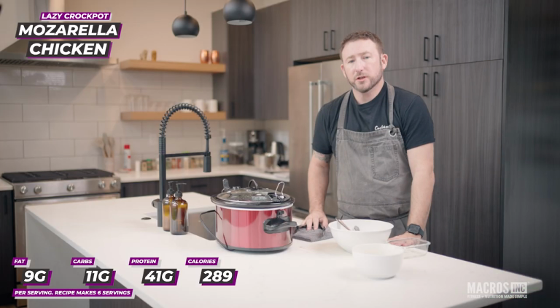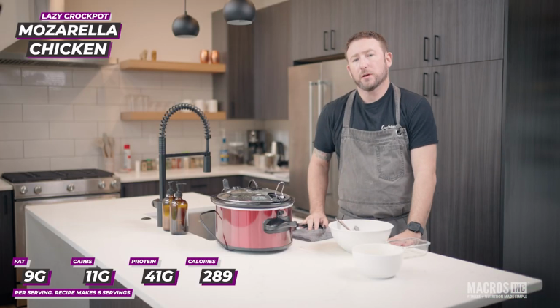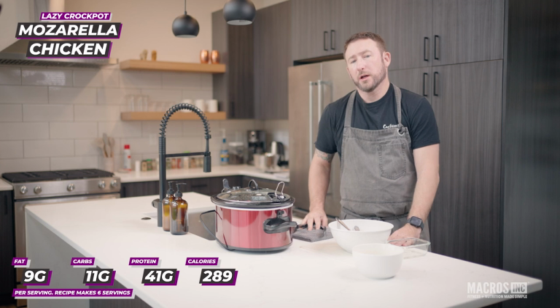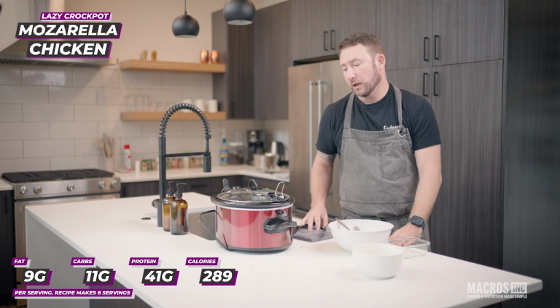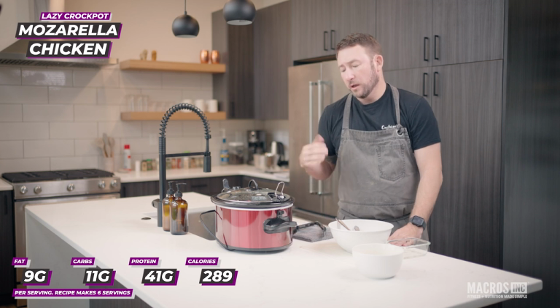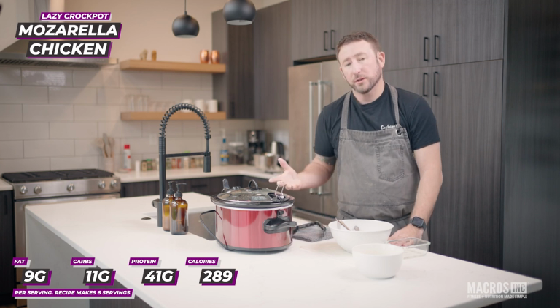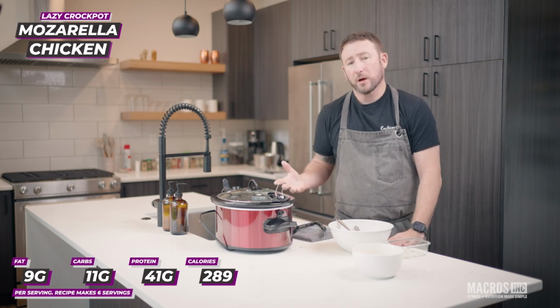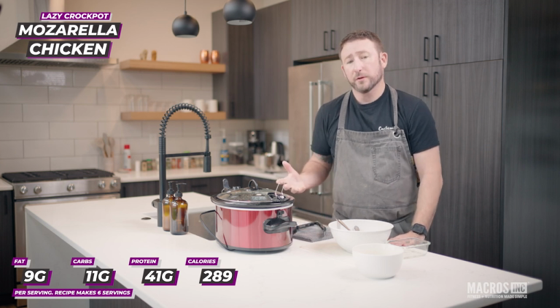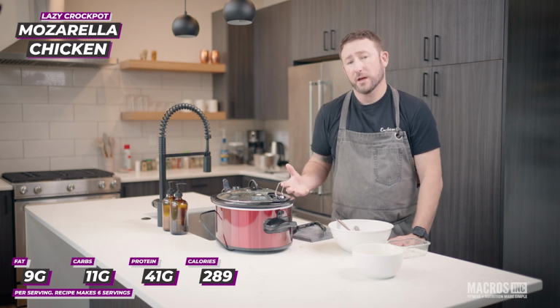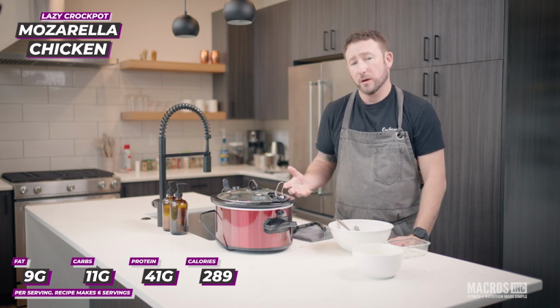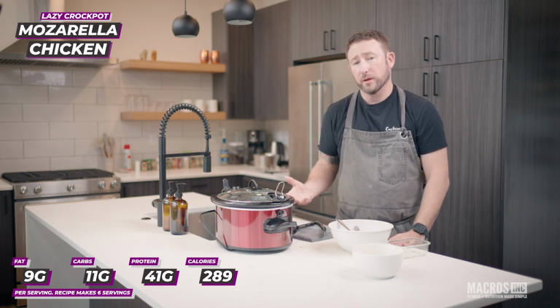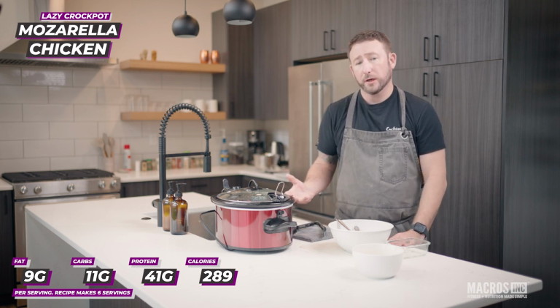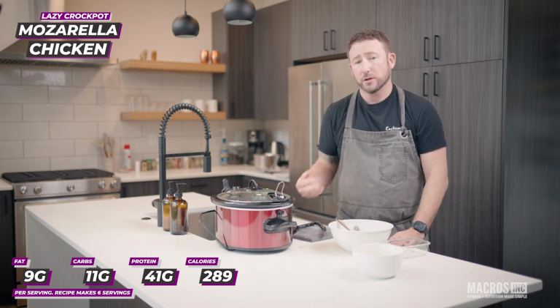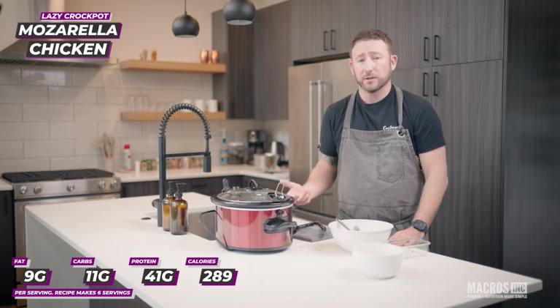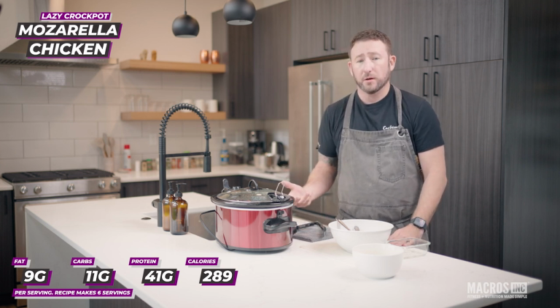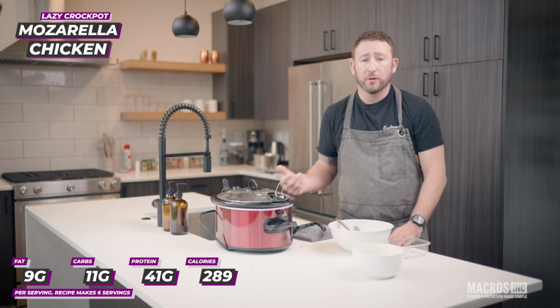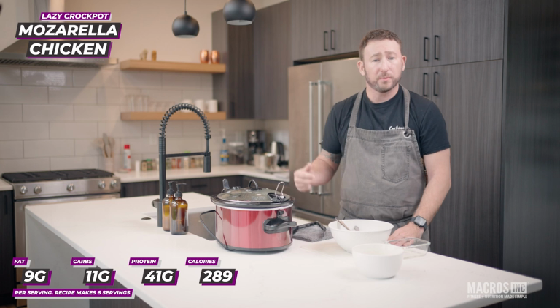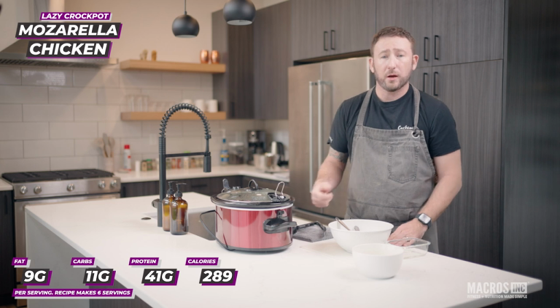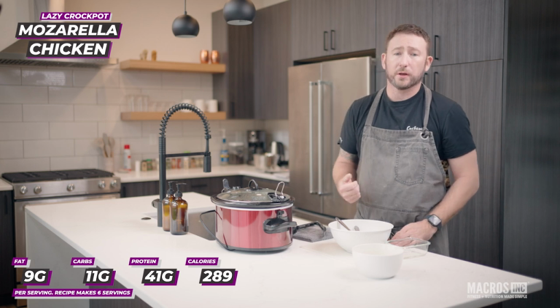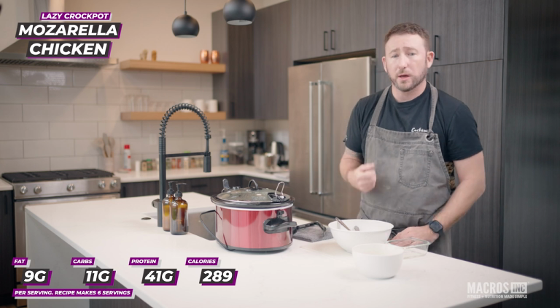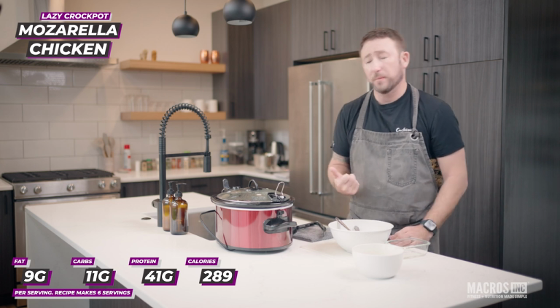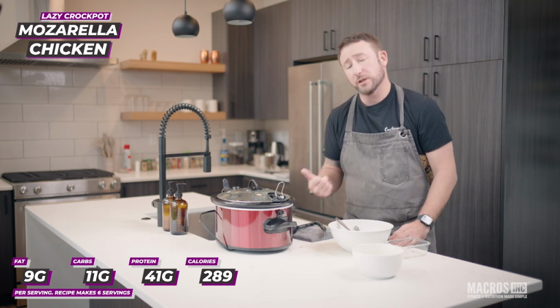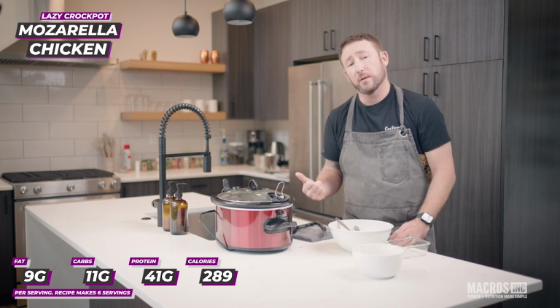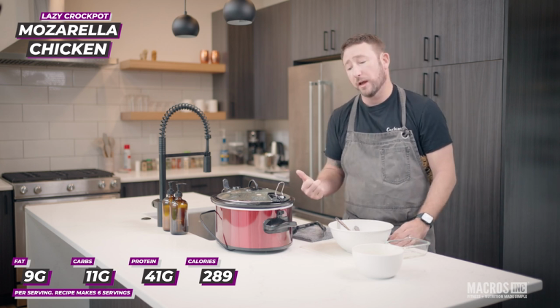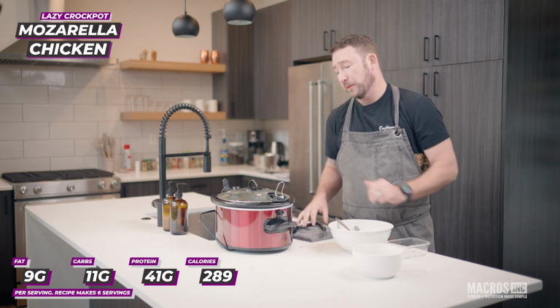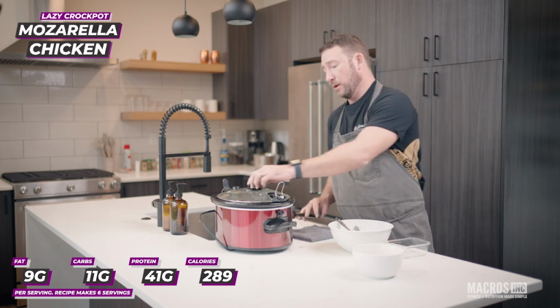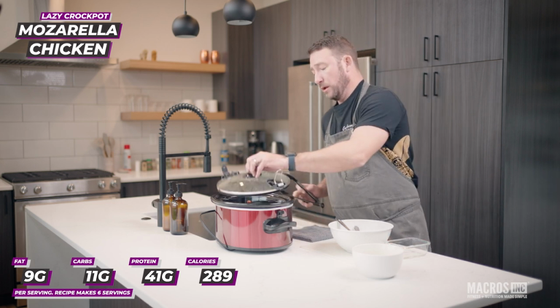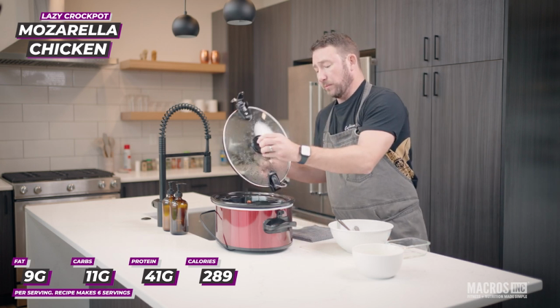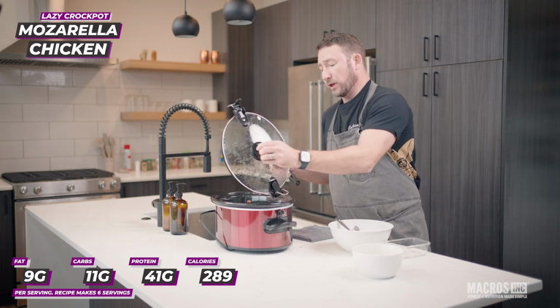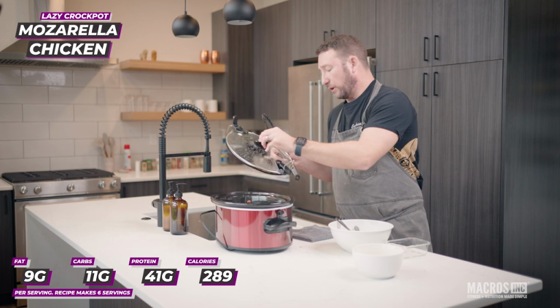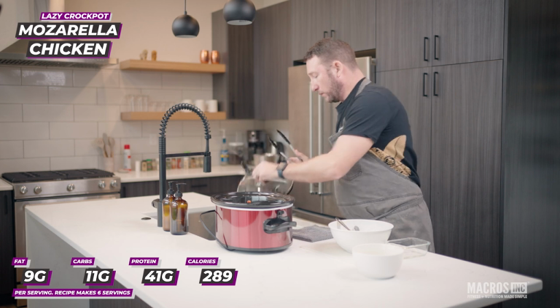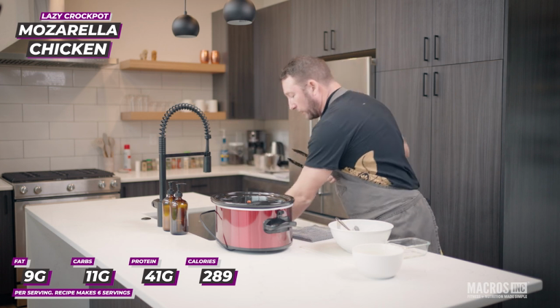We're going to finish off our crockpot chicken. The chicken's been in the crockpot for six hours now with all the other ingredients and should be nice and tender. All that's left is to pull it out, give it a good shred, top it with cheese, and let it melt down. We're going to pull our chicken breasts off into a bowl.